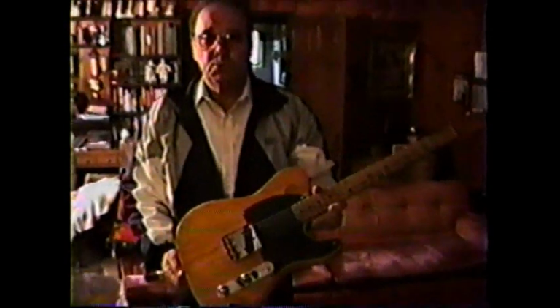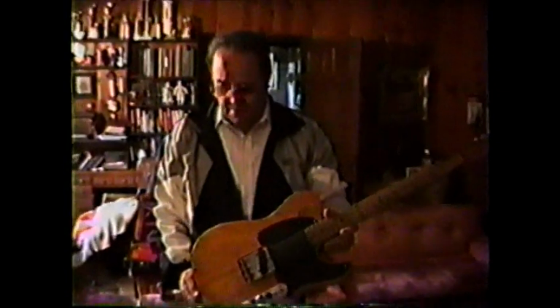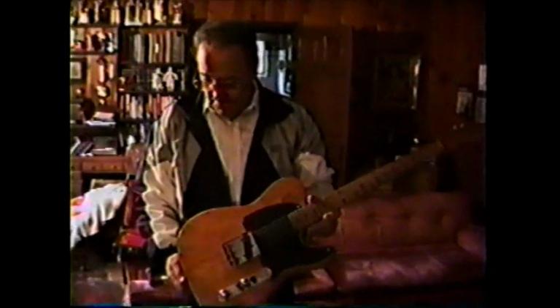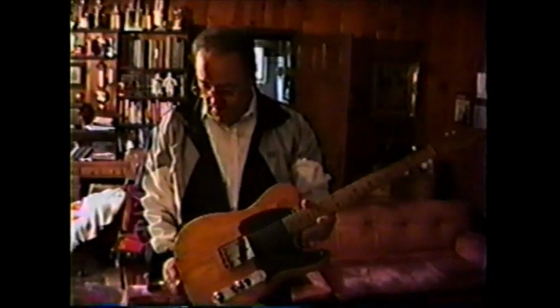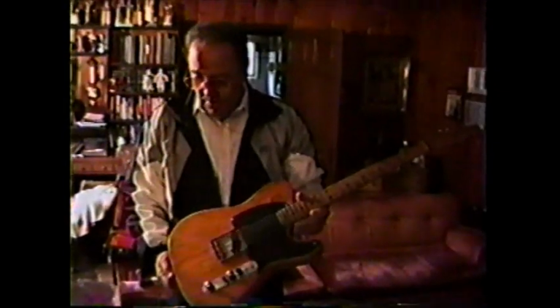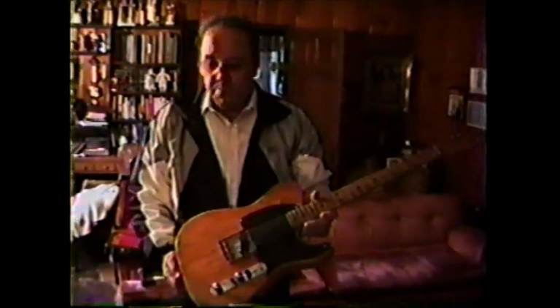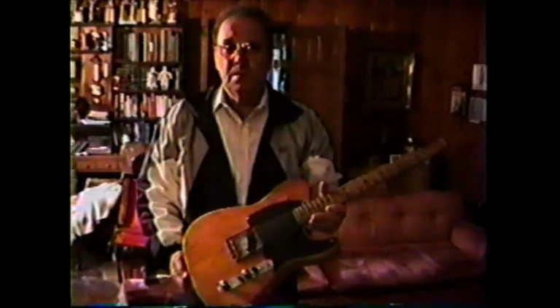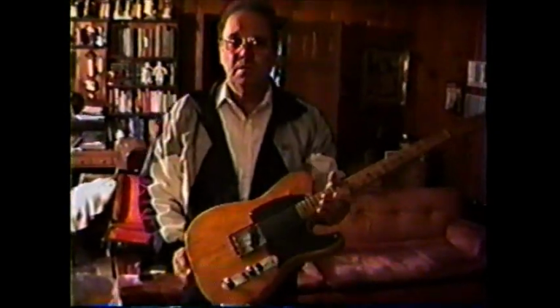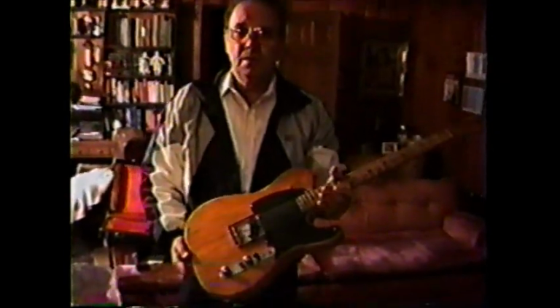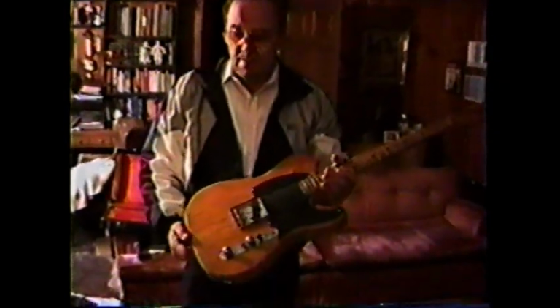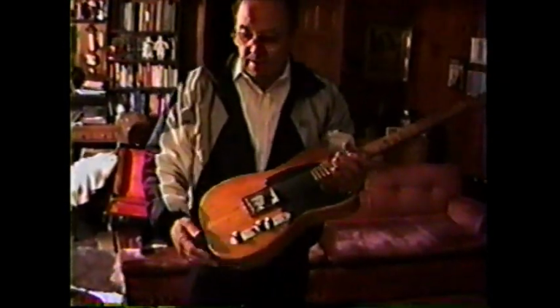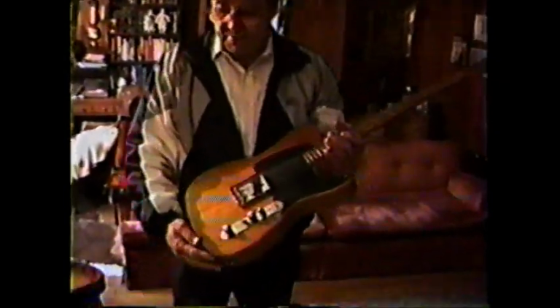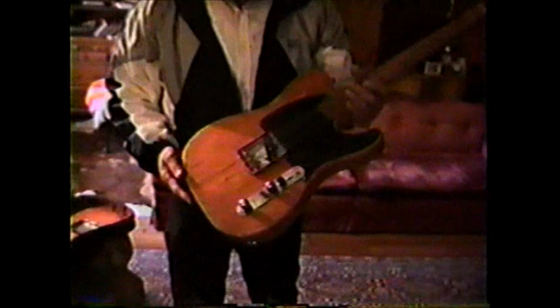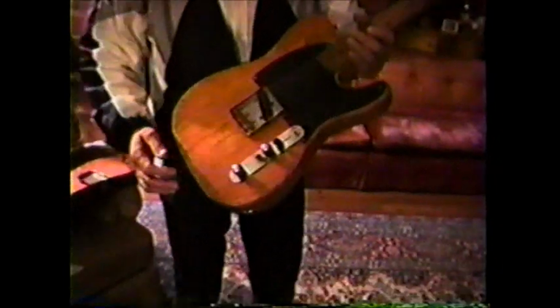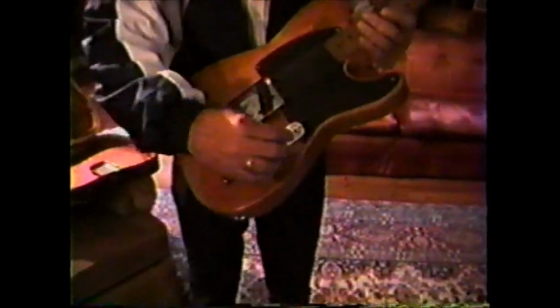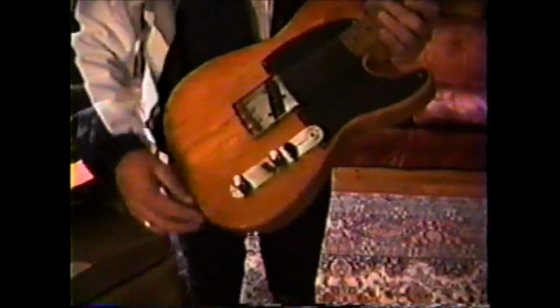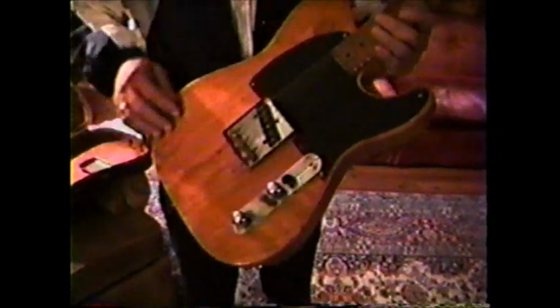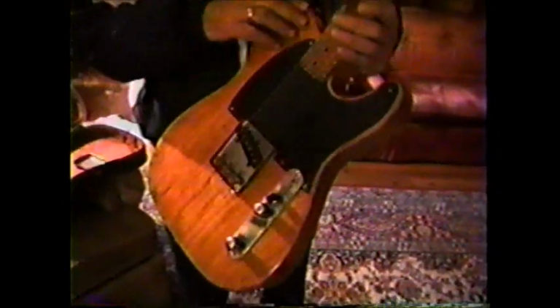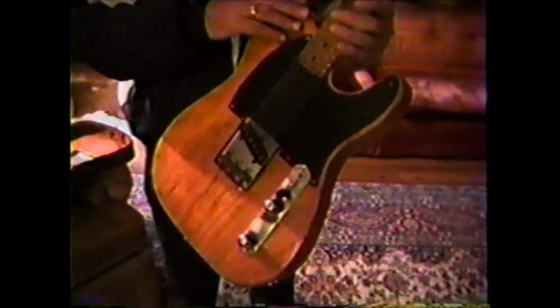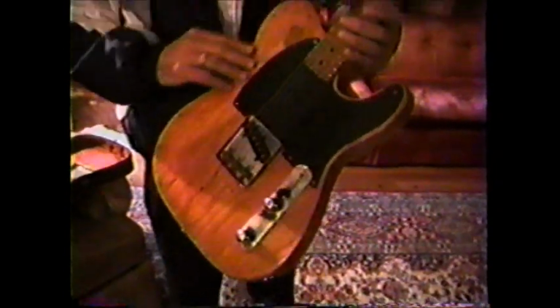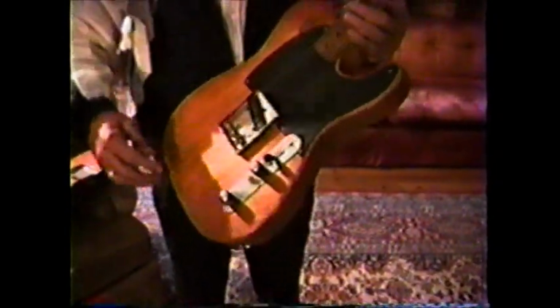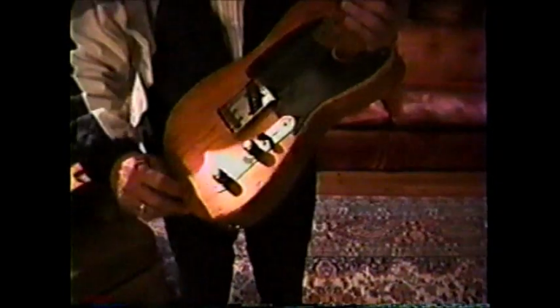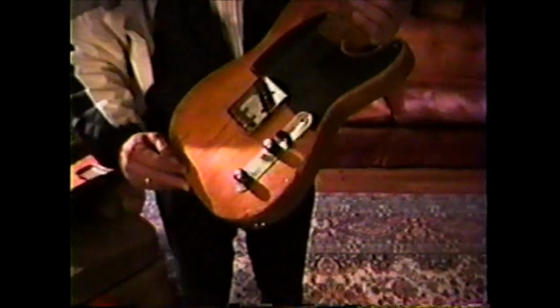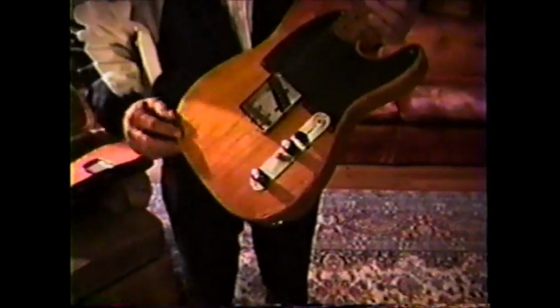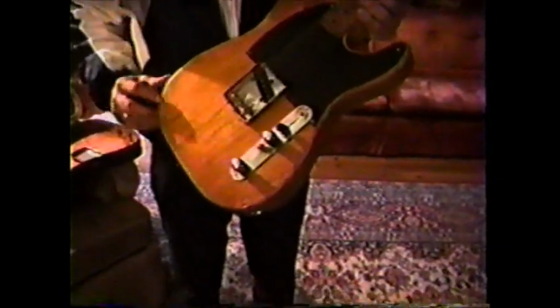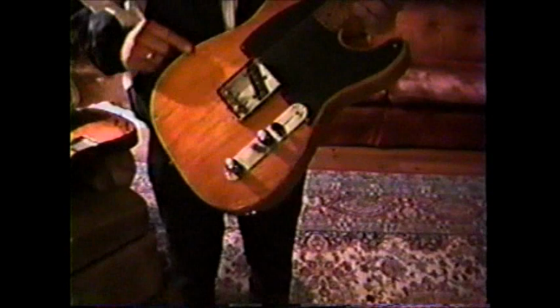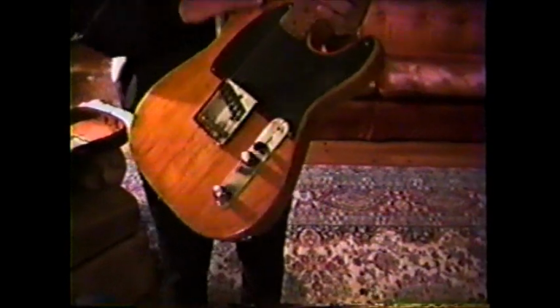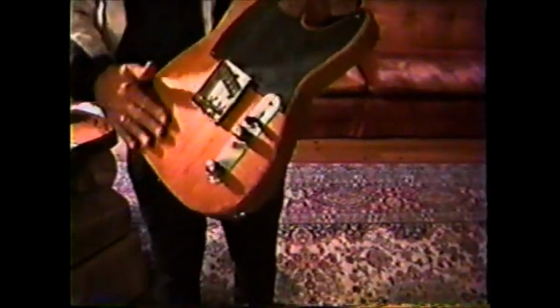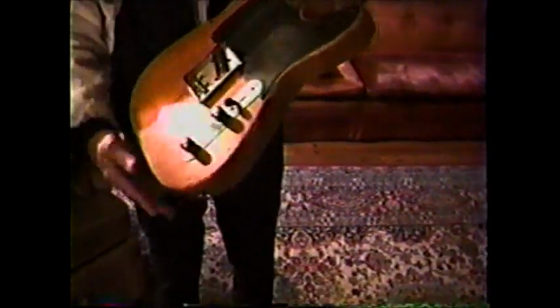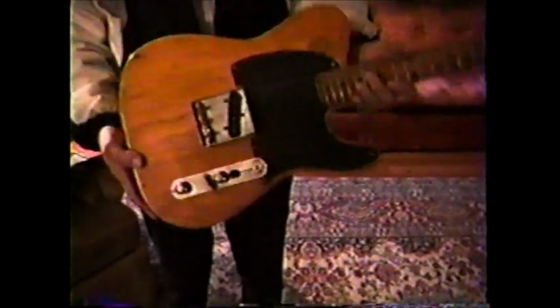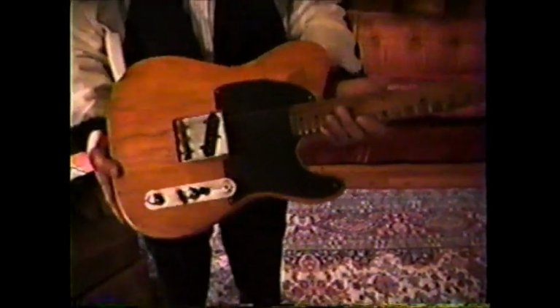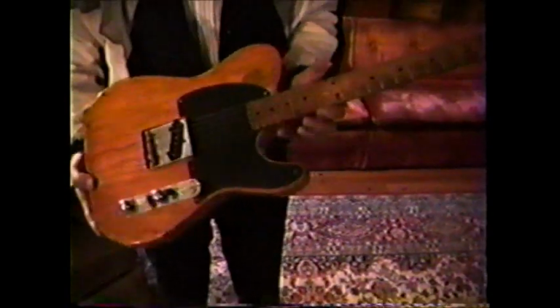It was white. It was stripped down — so it was originally white. After it was white, I put it wrapped into leather. Then I stripped it back down and made it back blonde again.